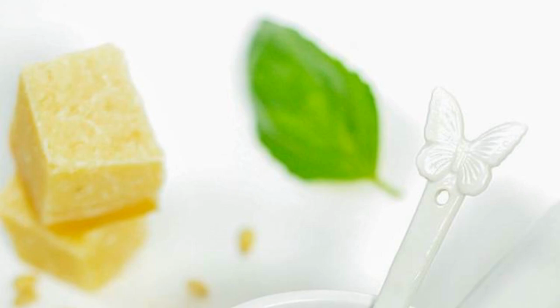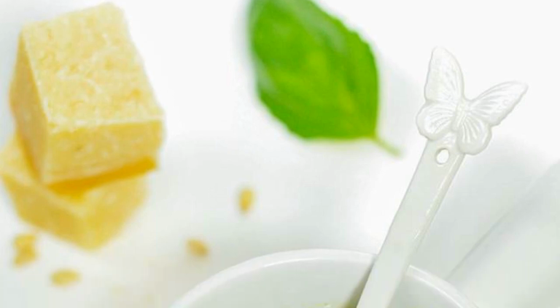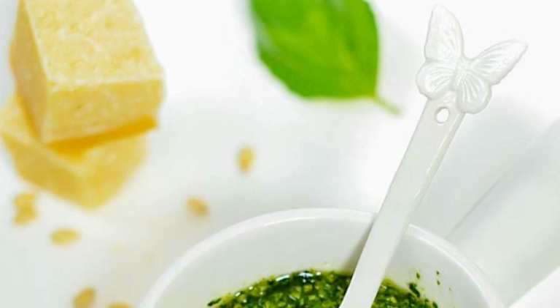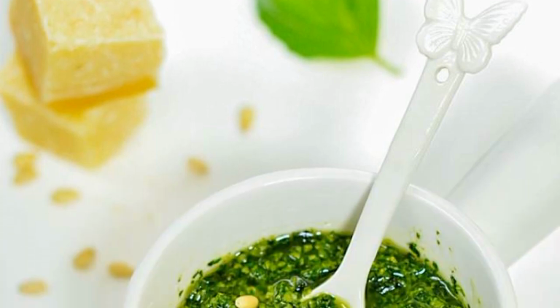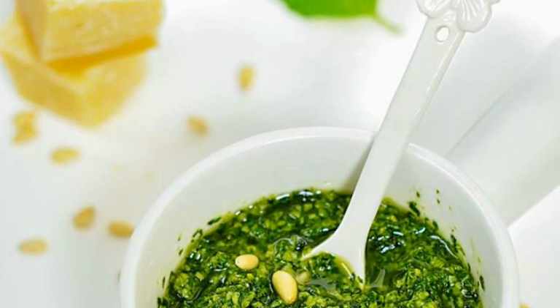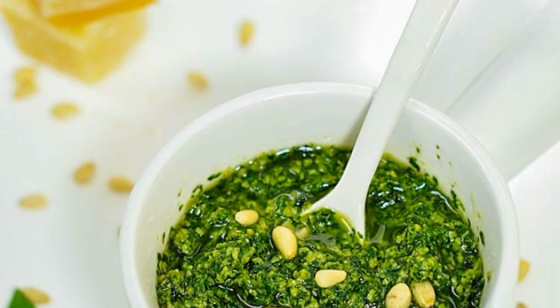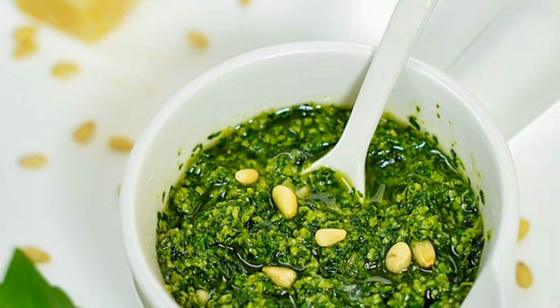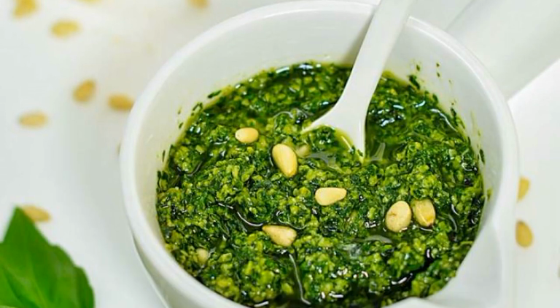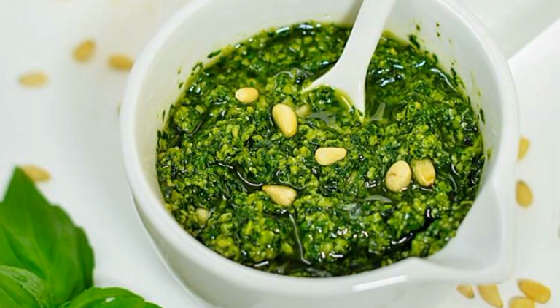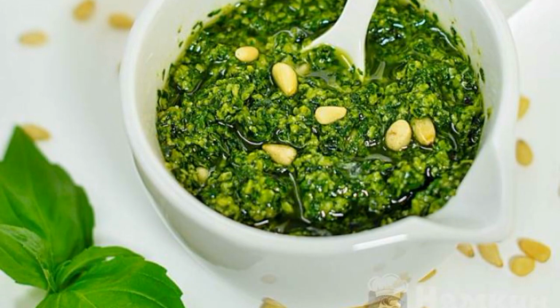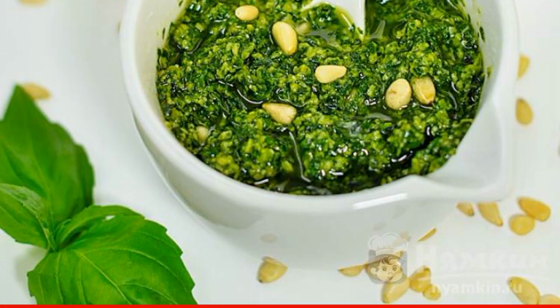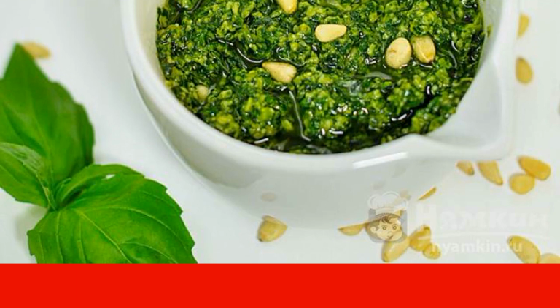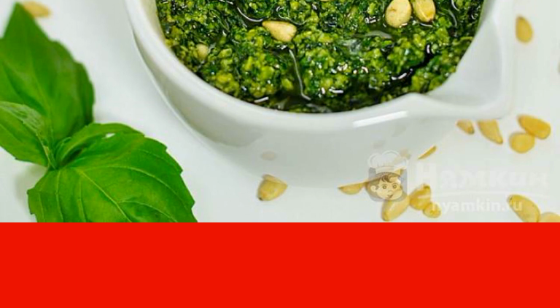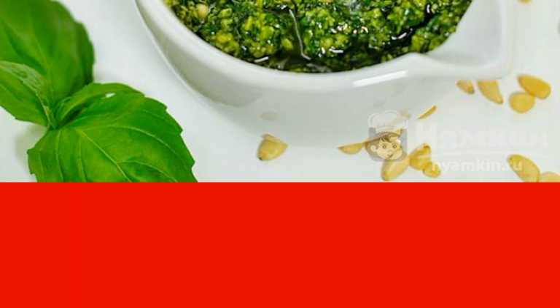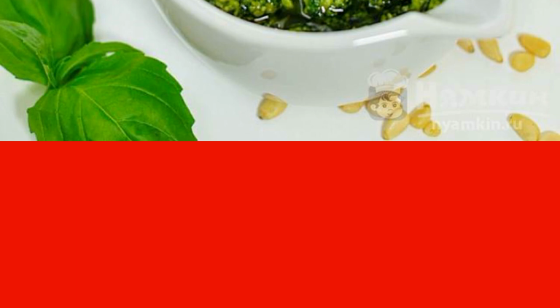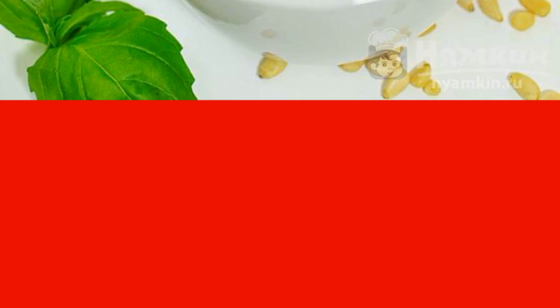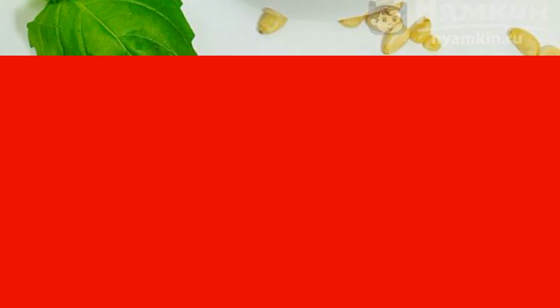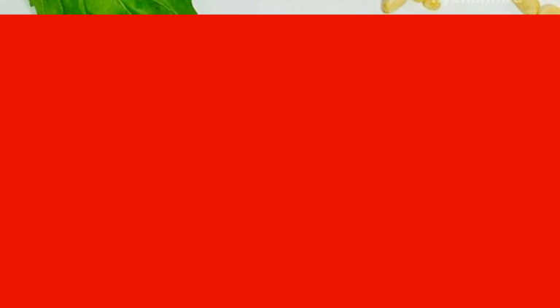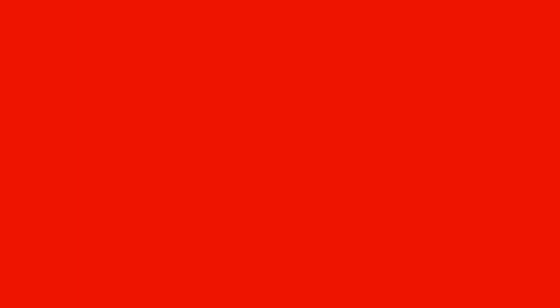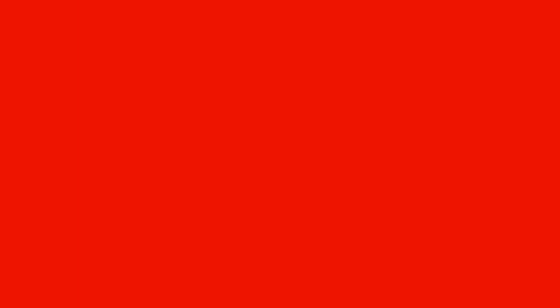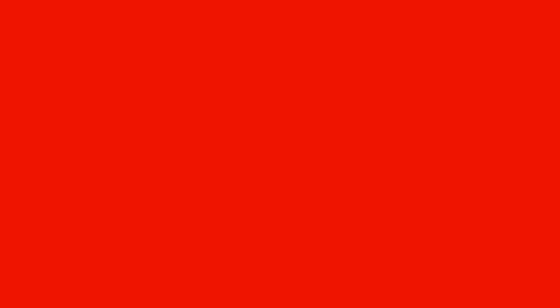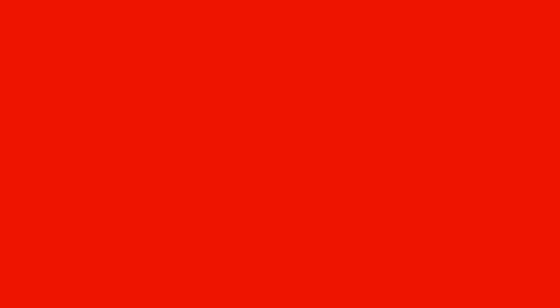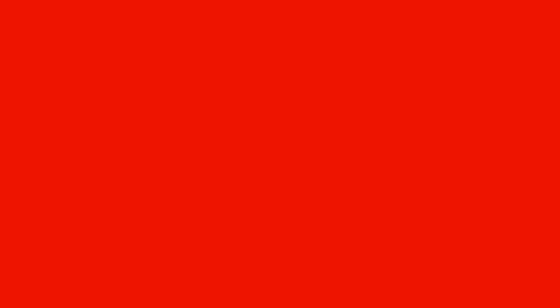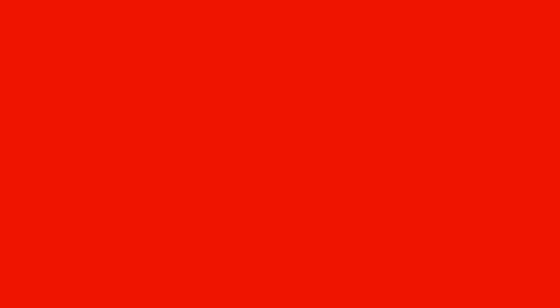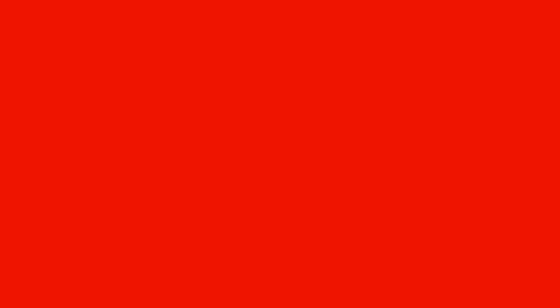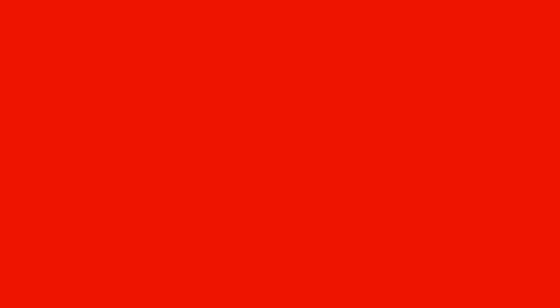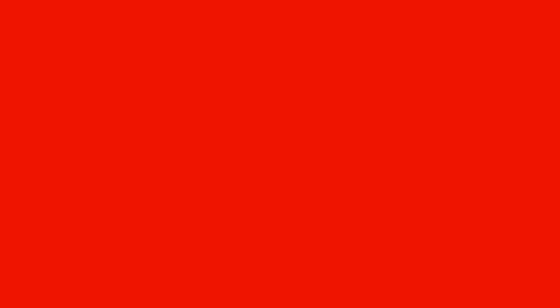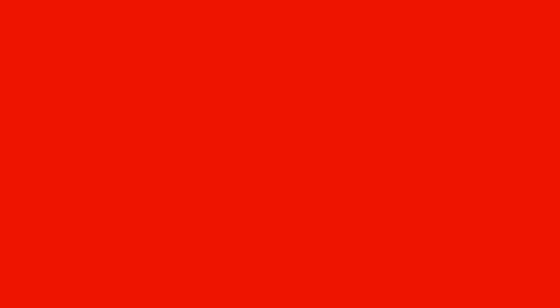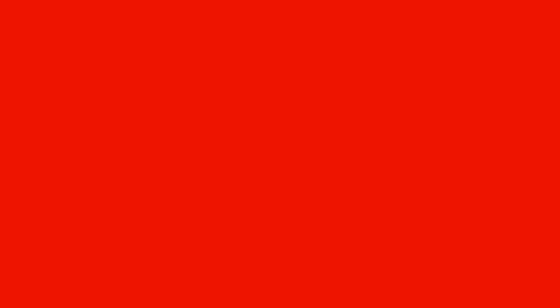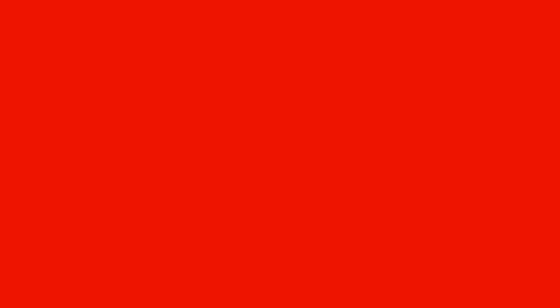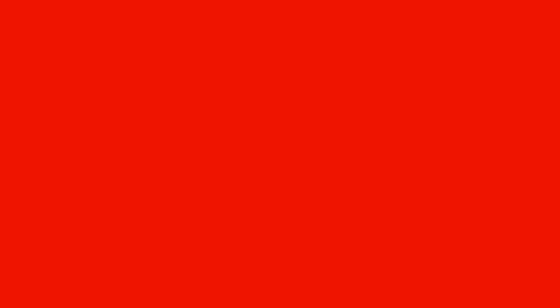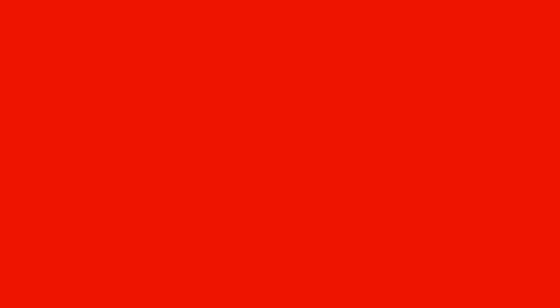Italian pesto sauce will give your dish a pleasant taste and an unsurpassed aroma. It is prepared on the basis of basil and parmesan cheese. The sauce goes well with pasta, fish, meat, and salads.